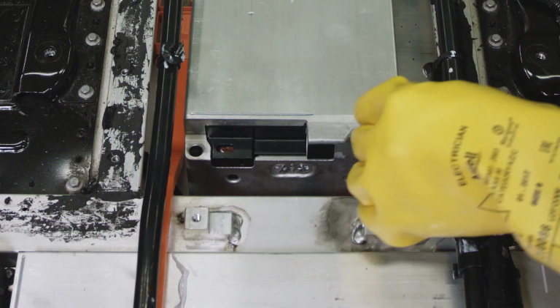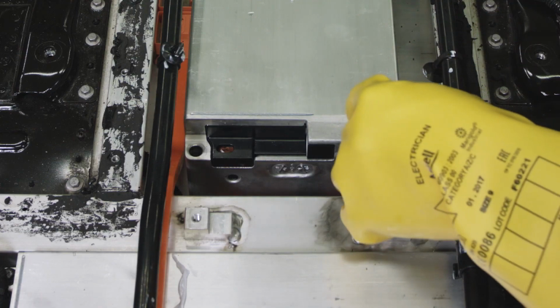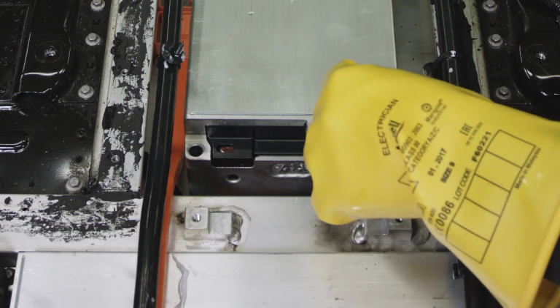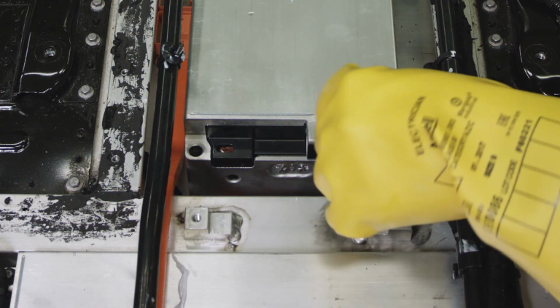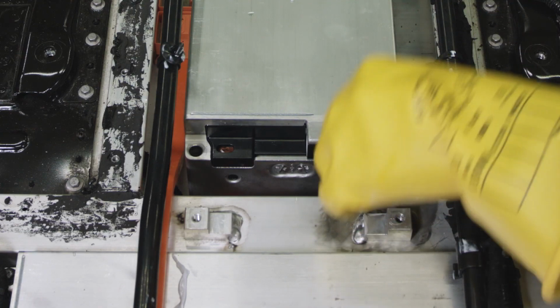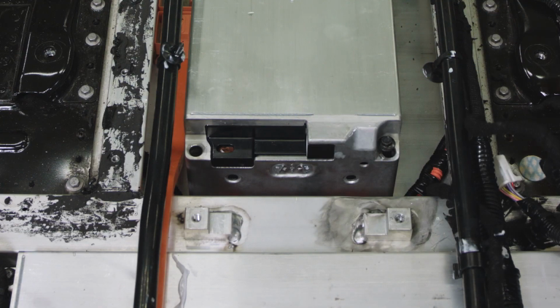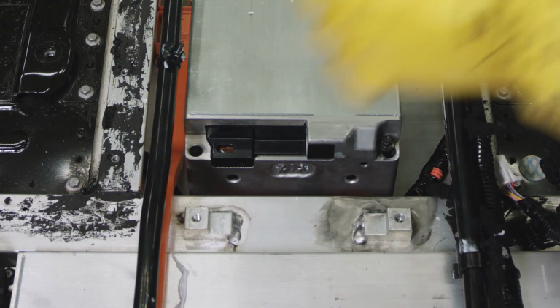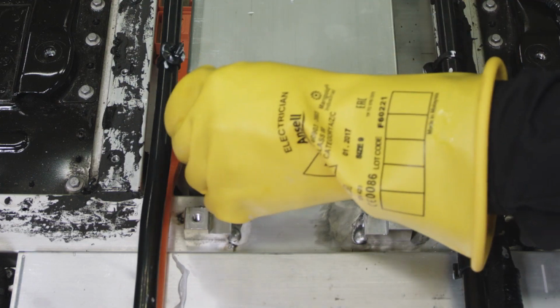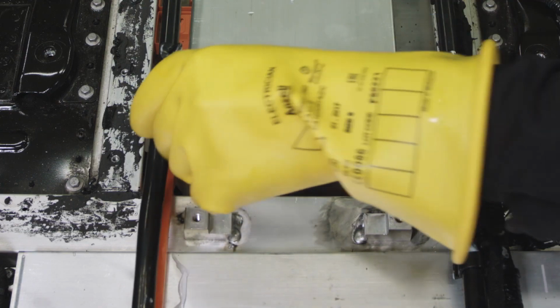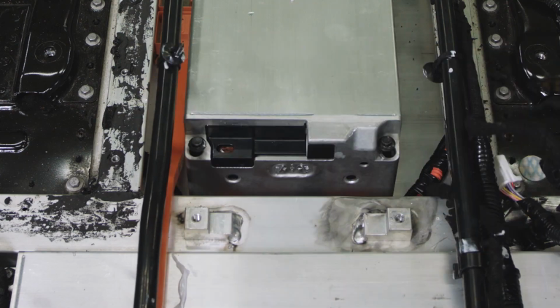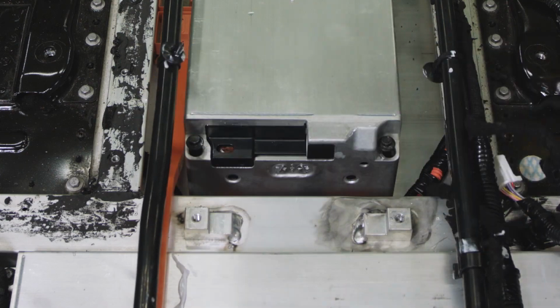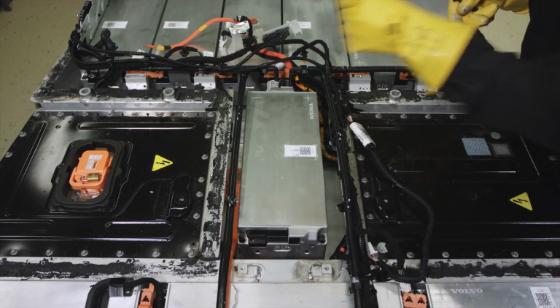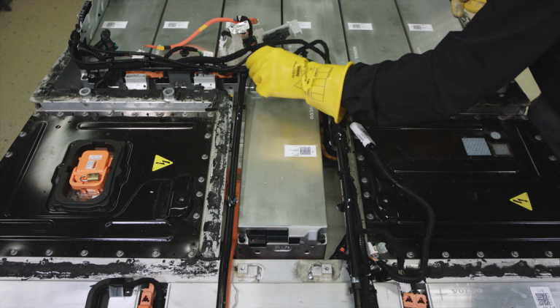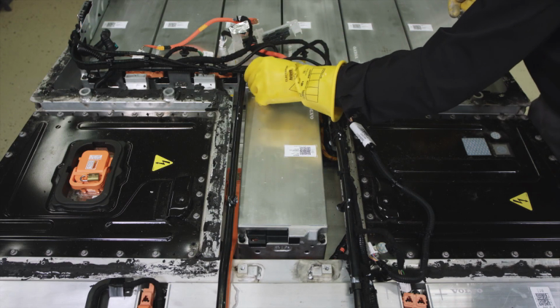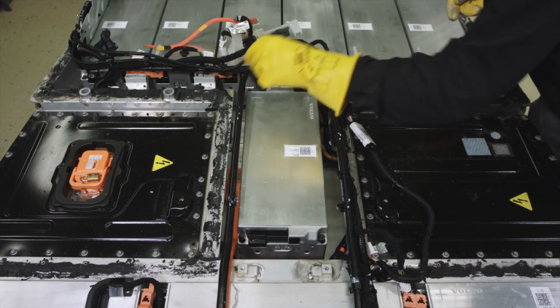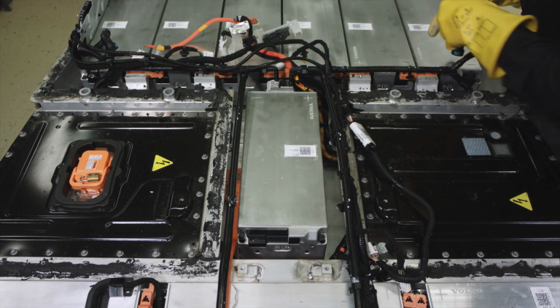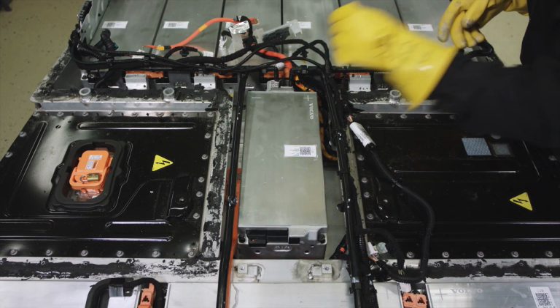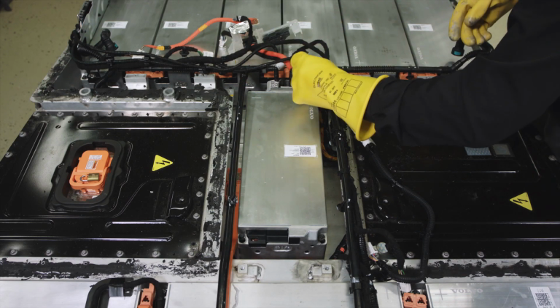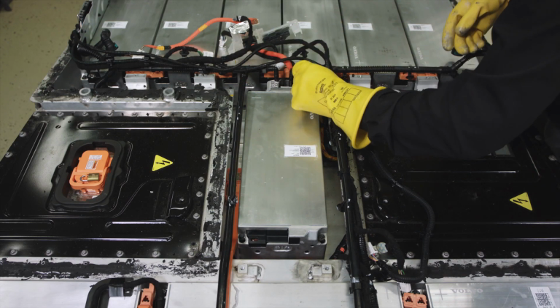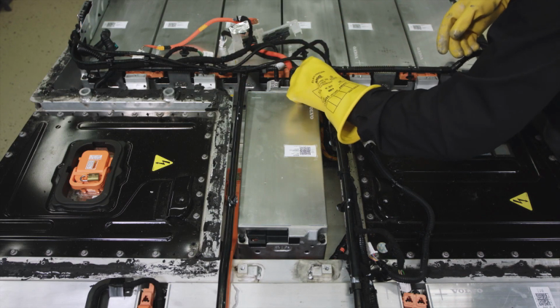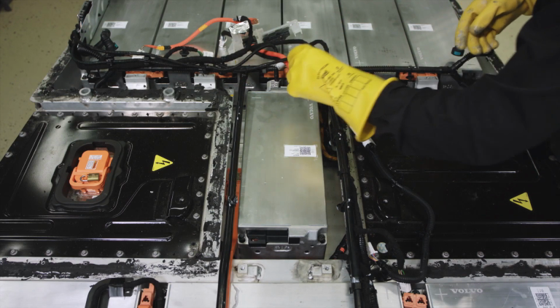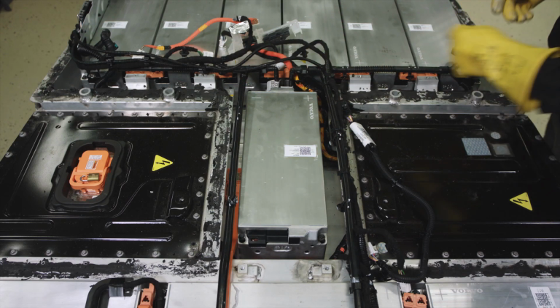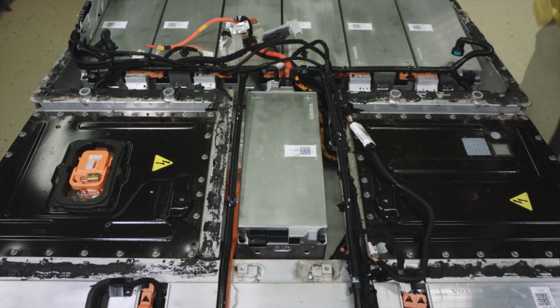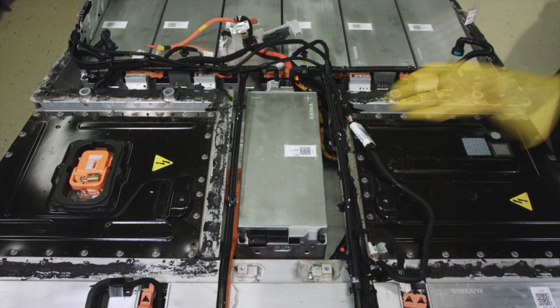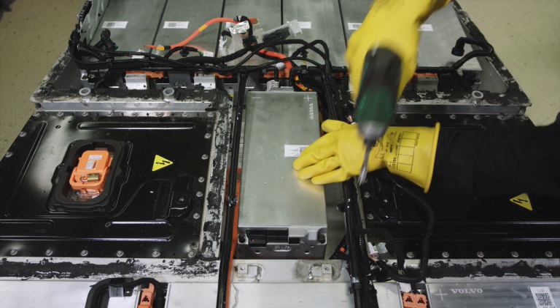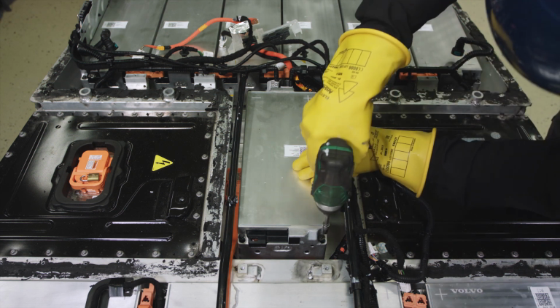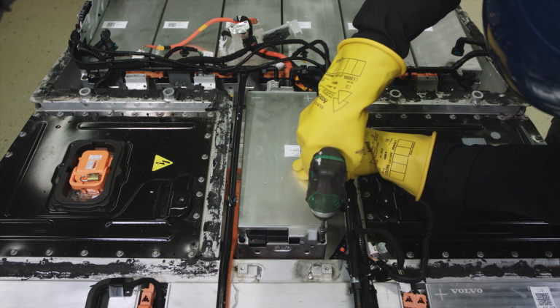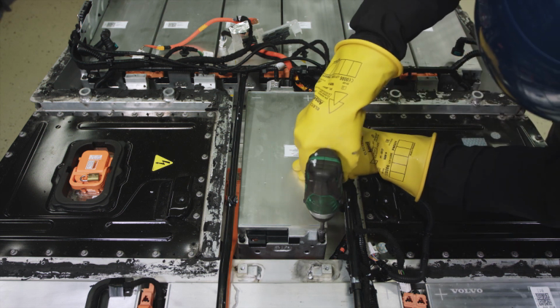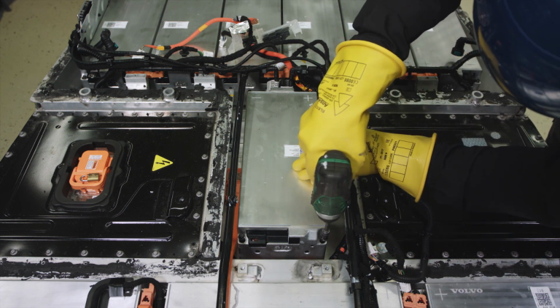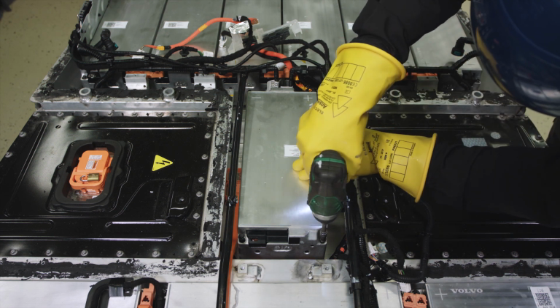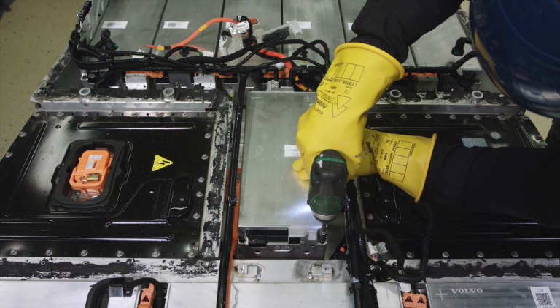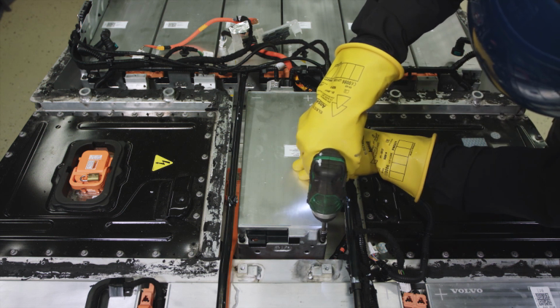Install the screws holding the module. Torque the screws to the value stated in VIDA.